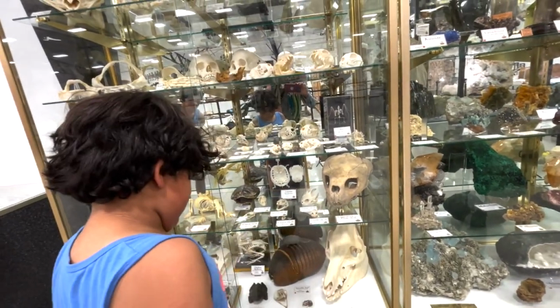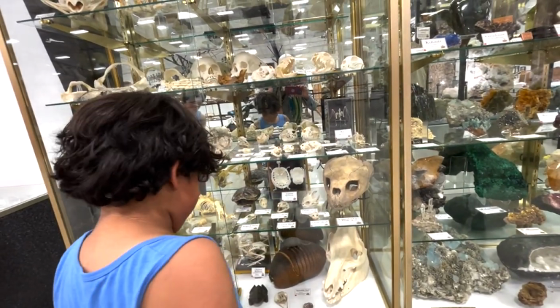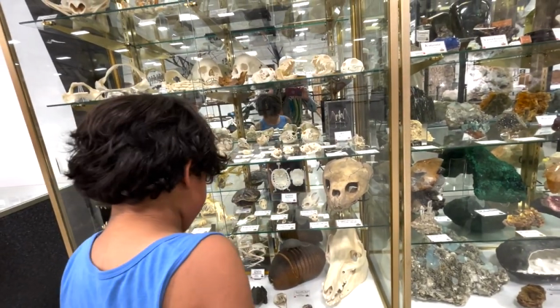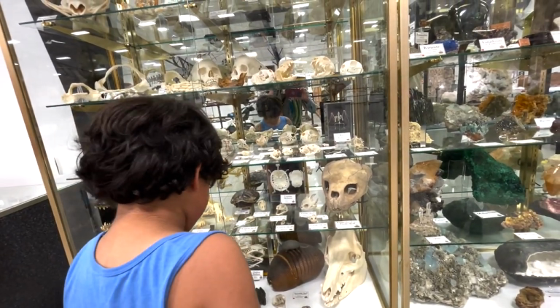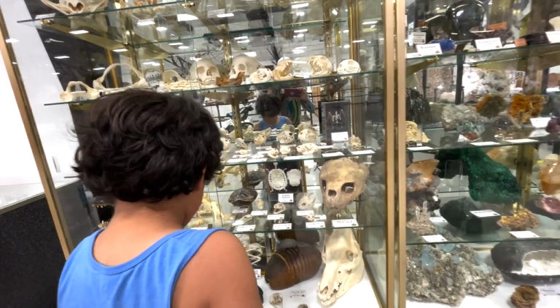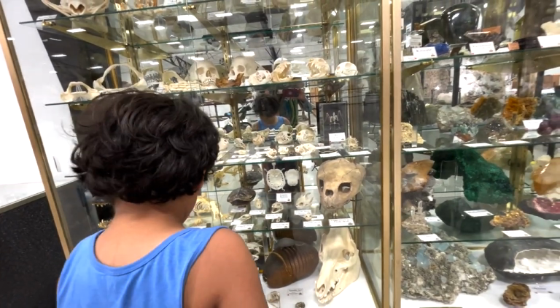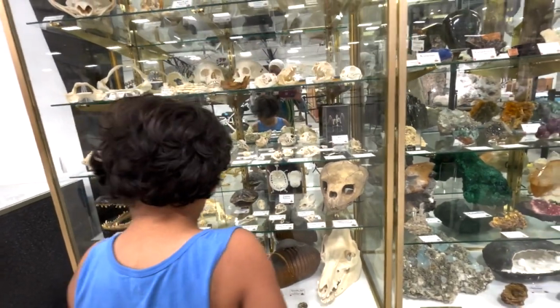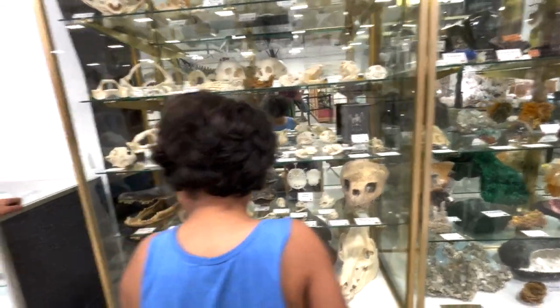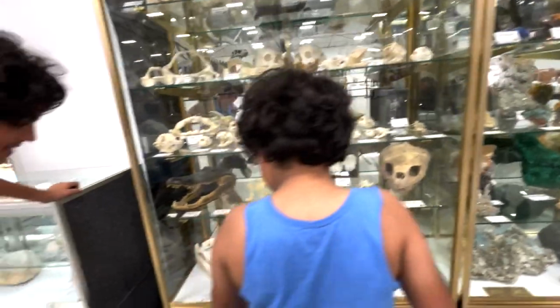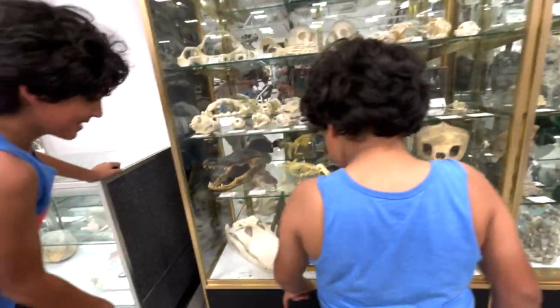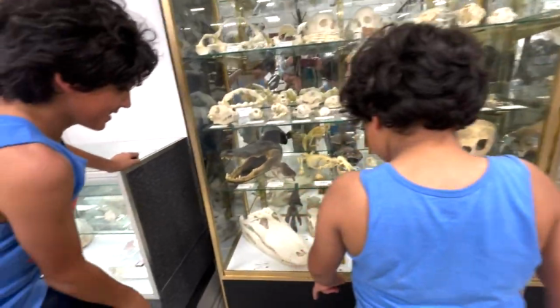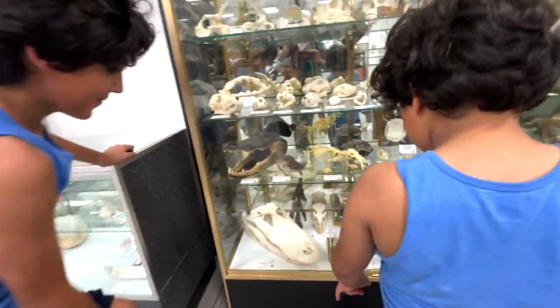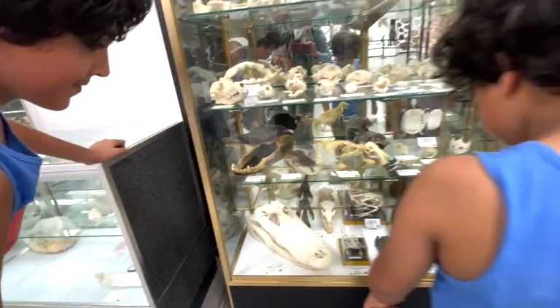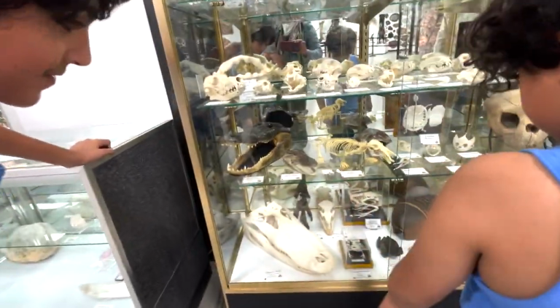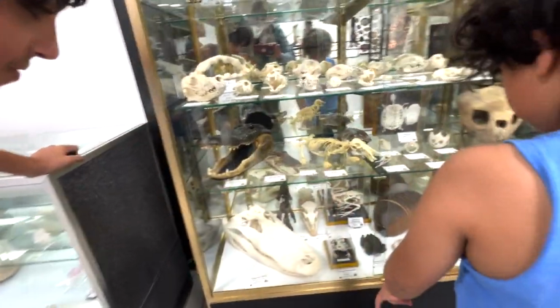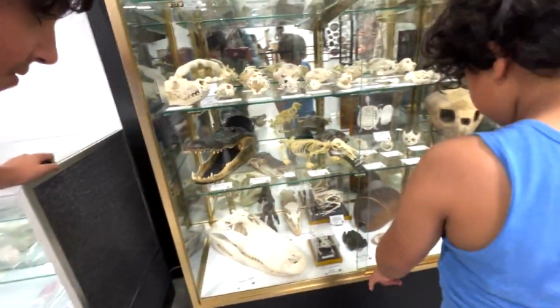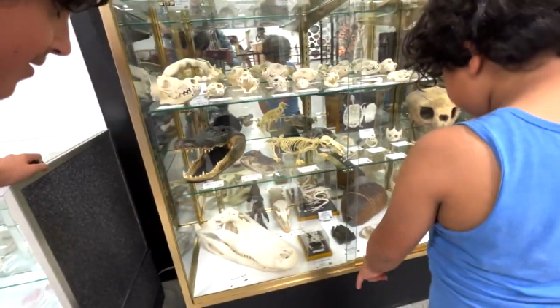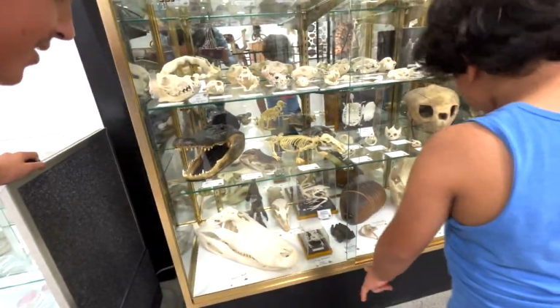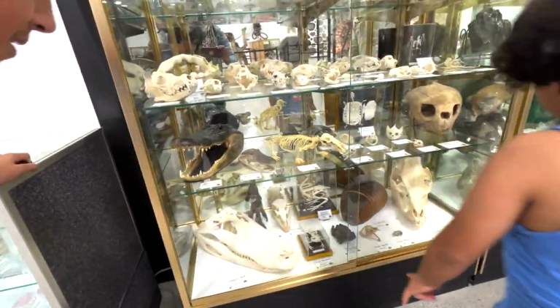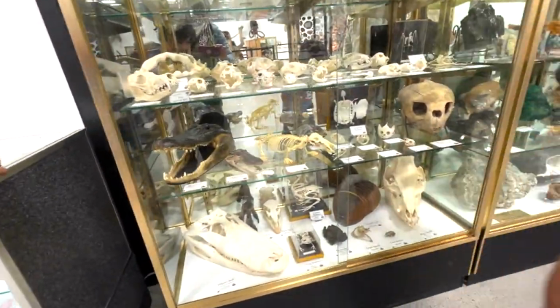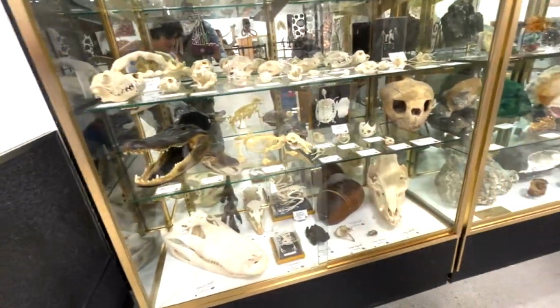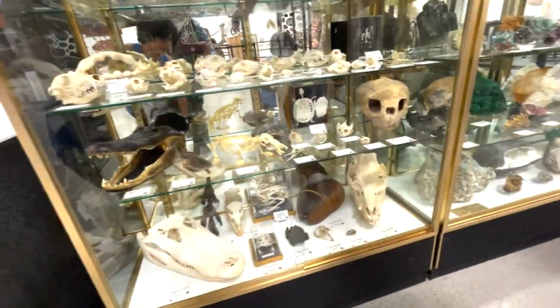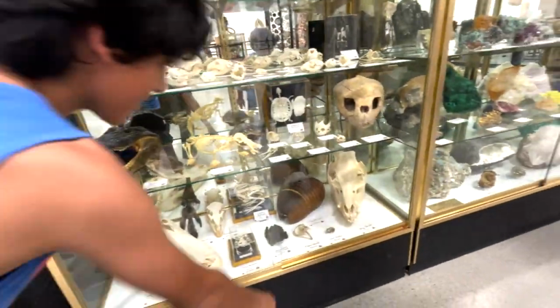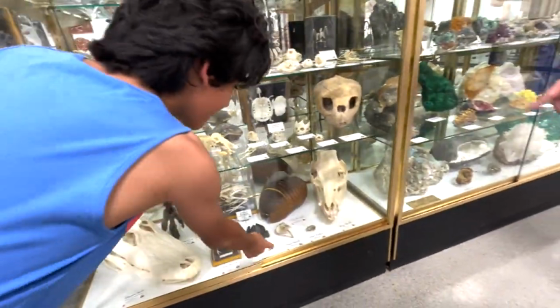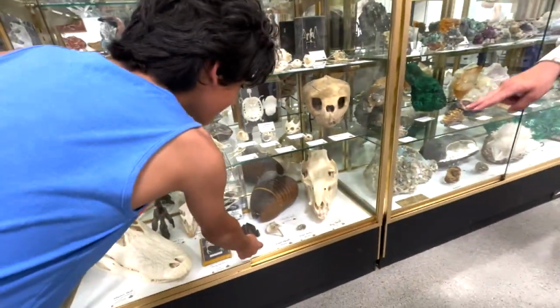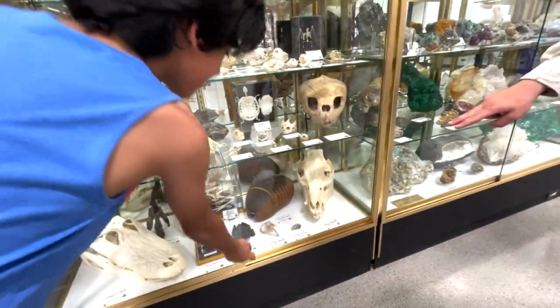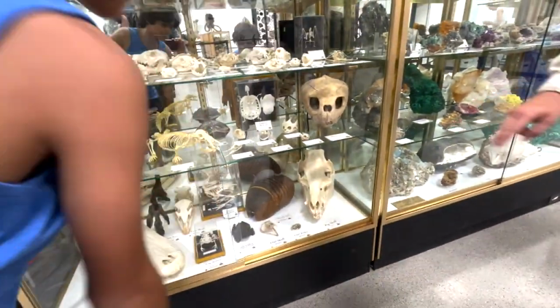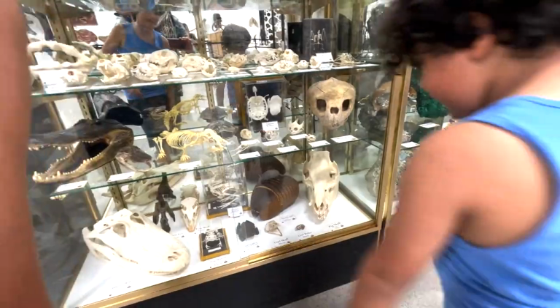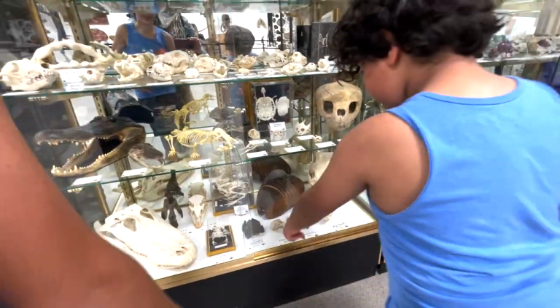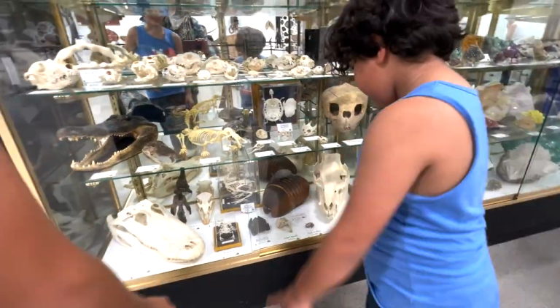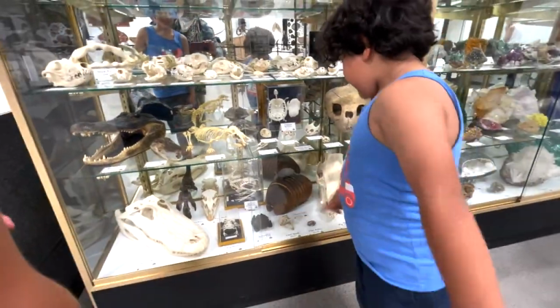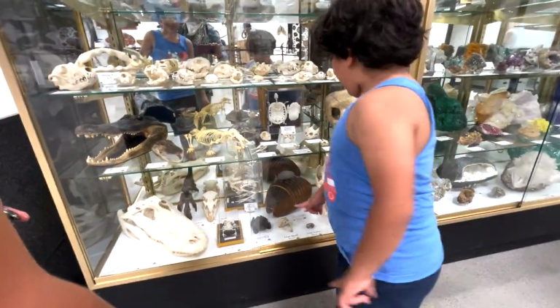I see it — somewhere at the bottom. I can see it, right here. It's a mummy — mummified.